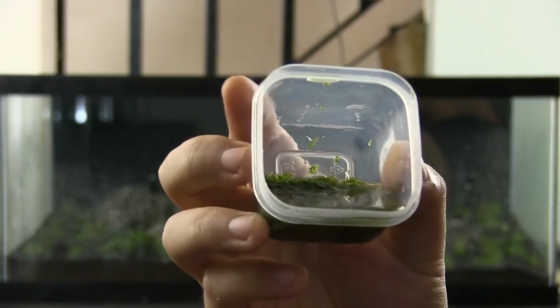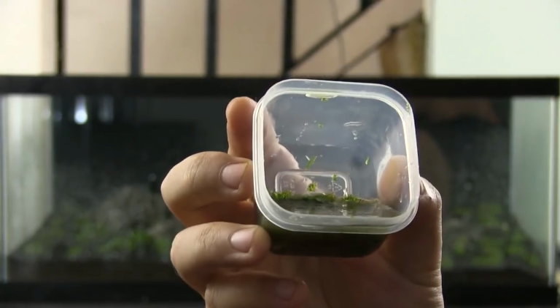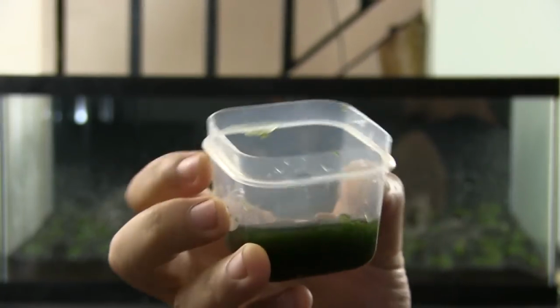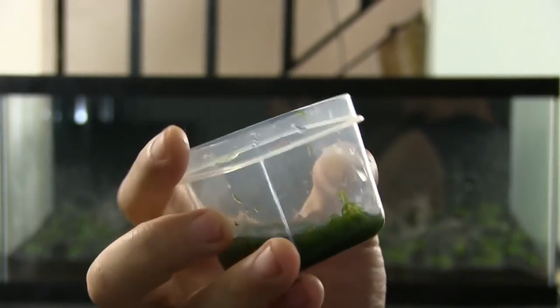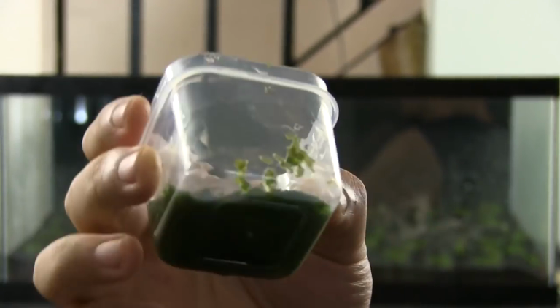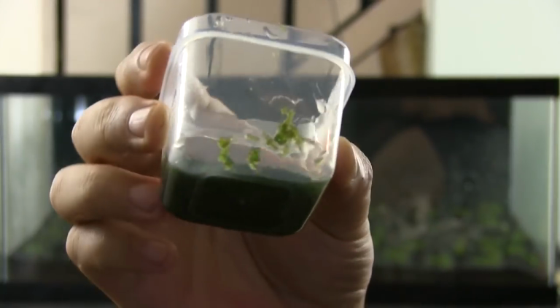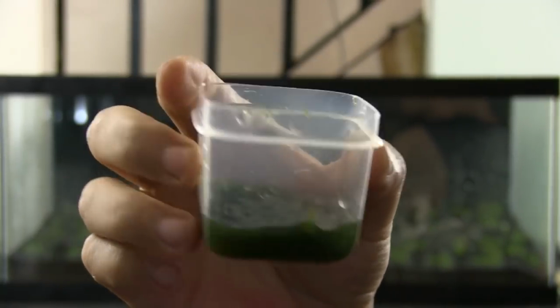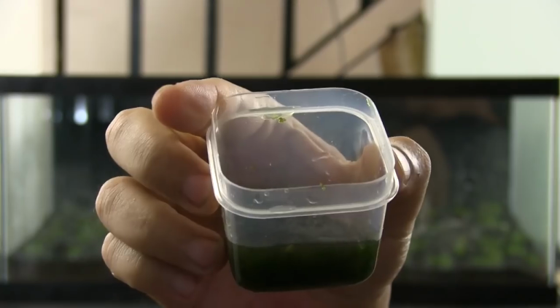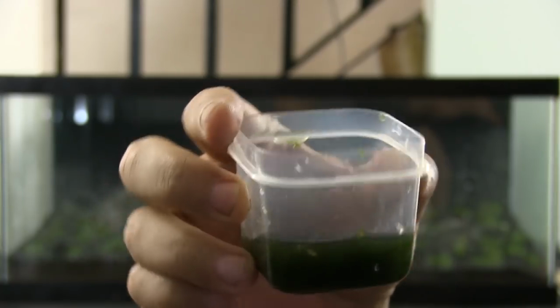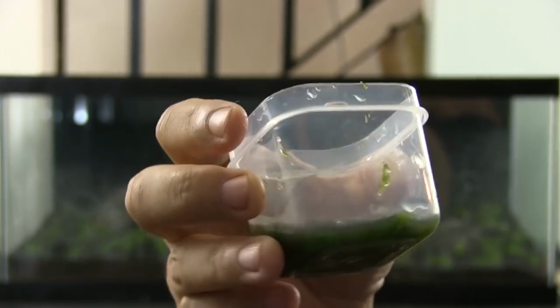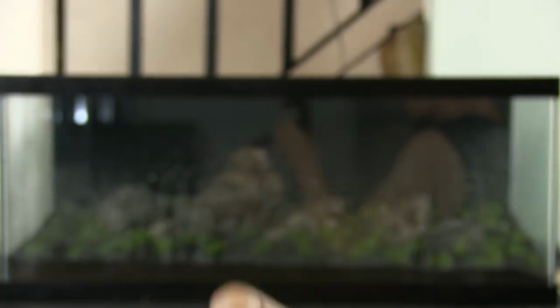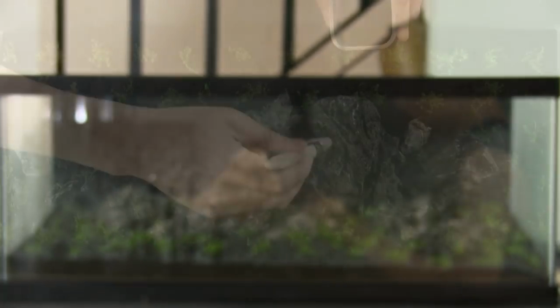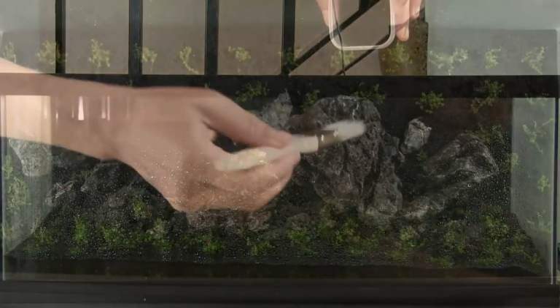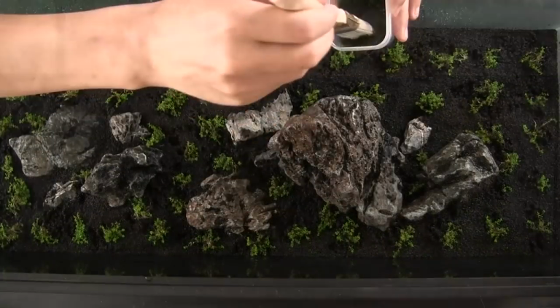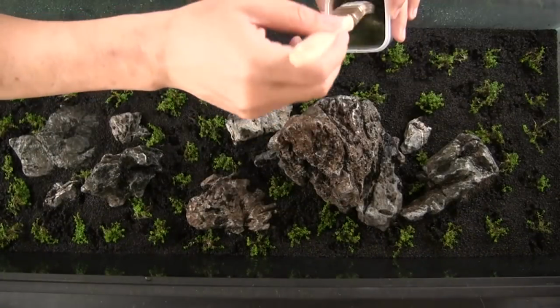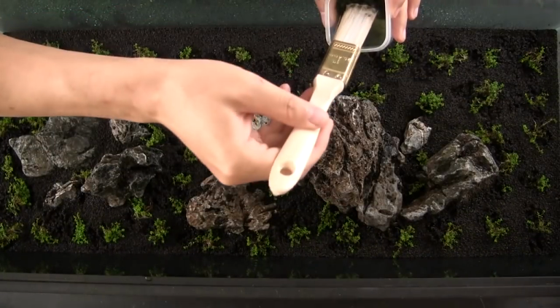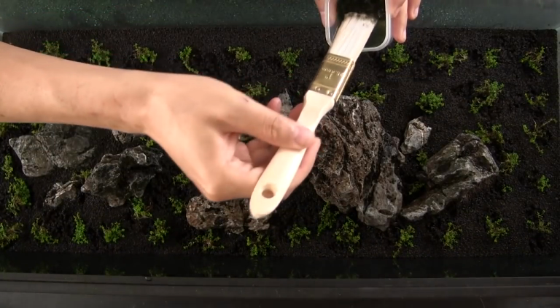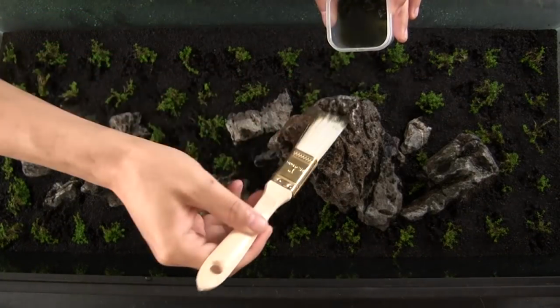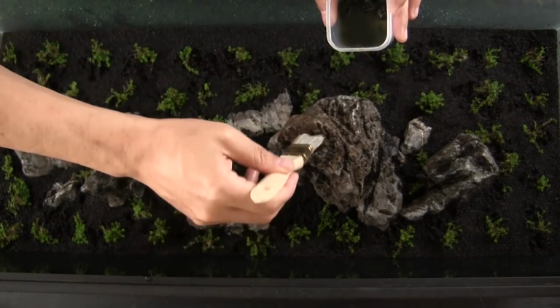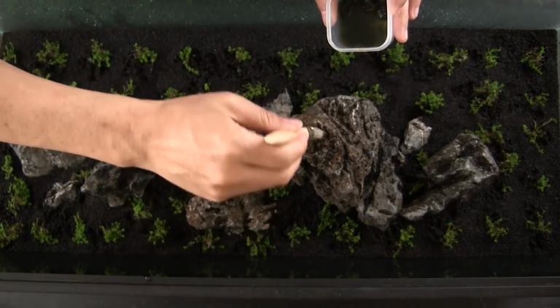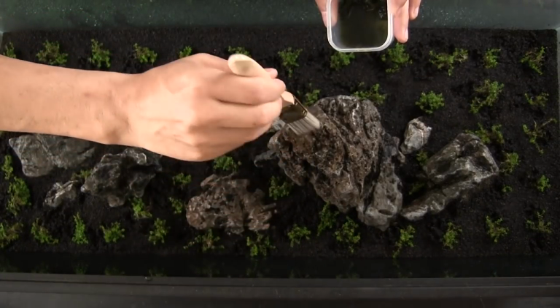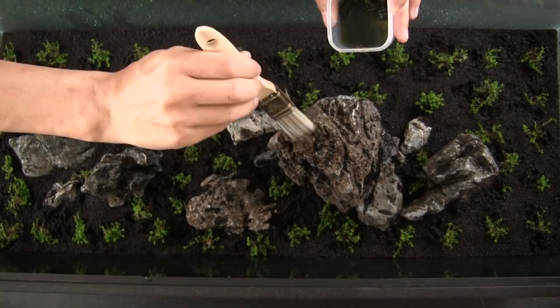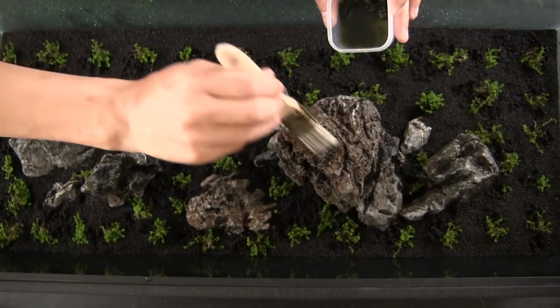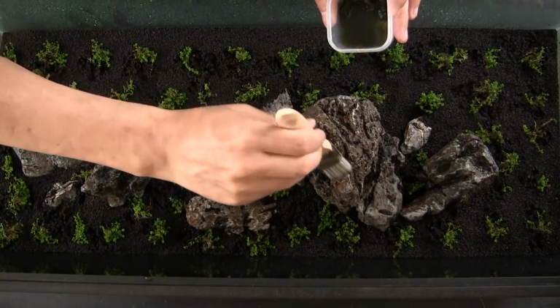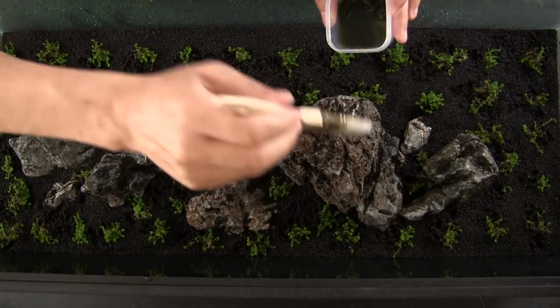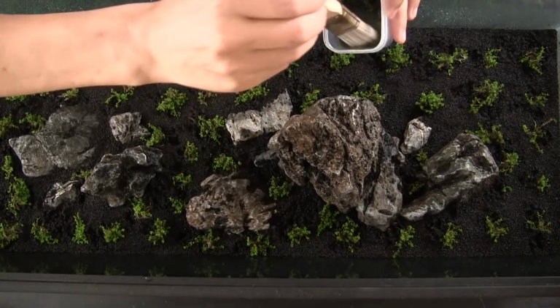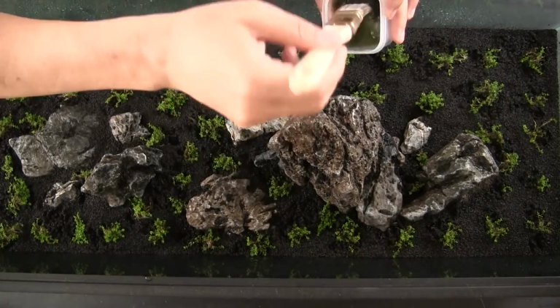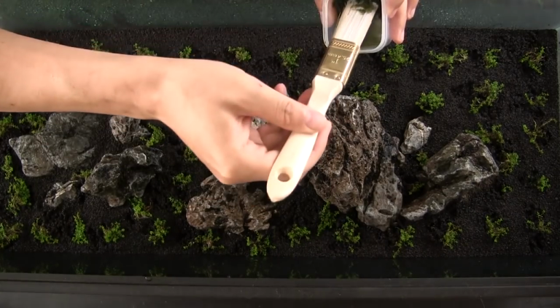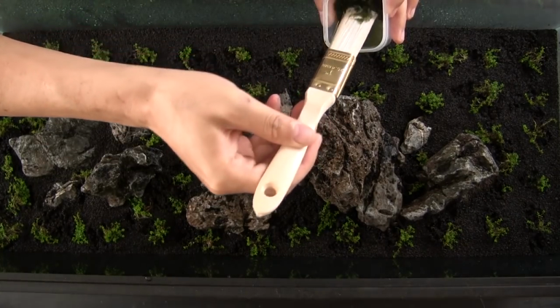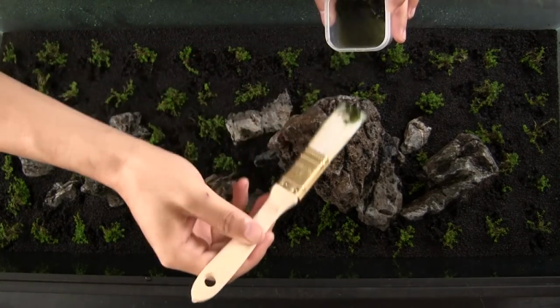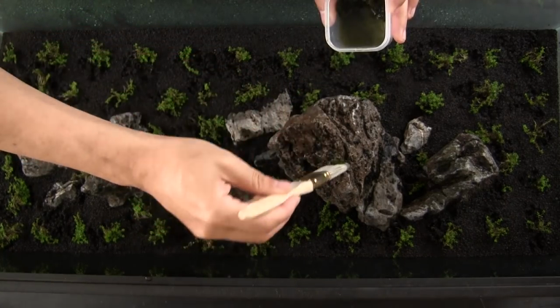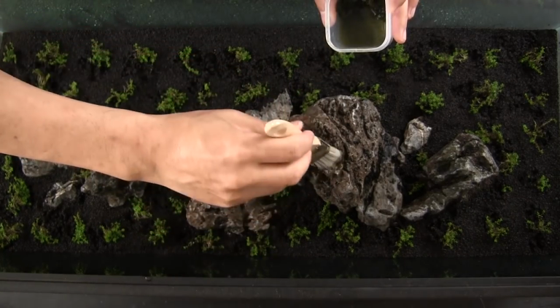After the carpet was planted, I did a quick spray to keep the HC moist. I took some java moss and mixed it up using a kitchen knife — I just pretended I was chopping cilantro for guacamole. Soaking it in water, I painted the mixture onto the rocks with a brush where I wanted the java moss to grow.